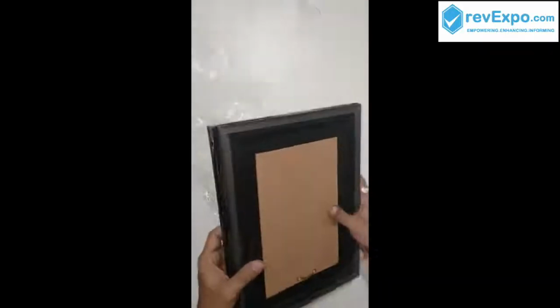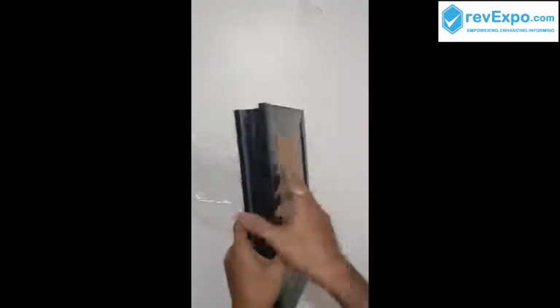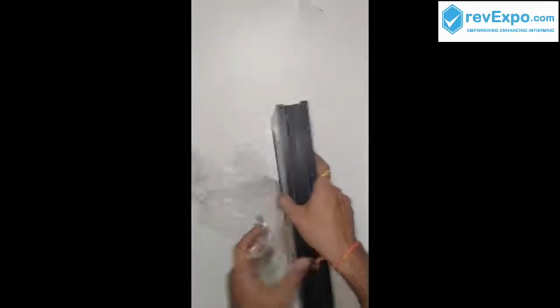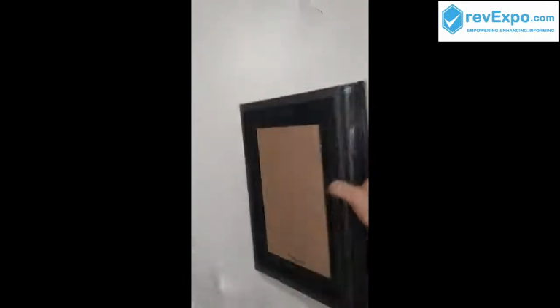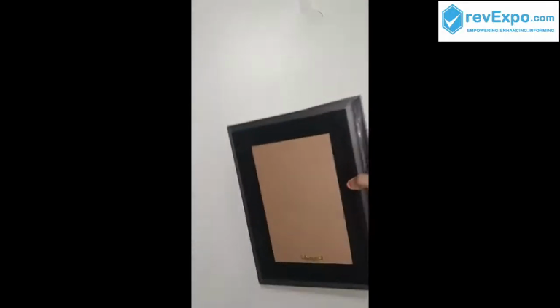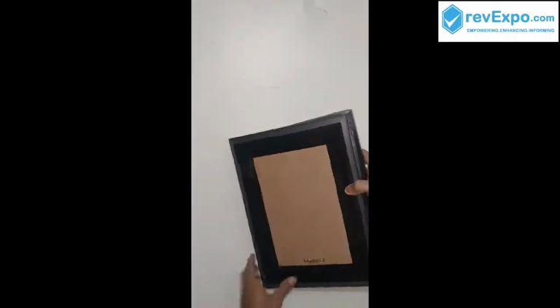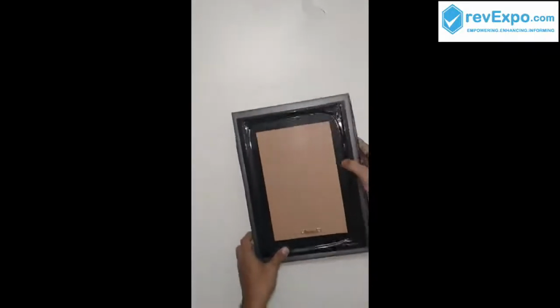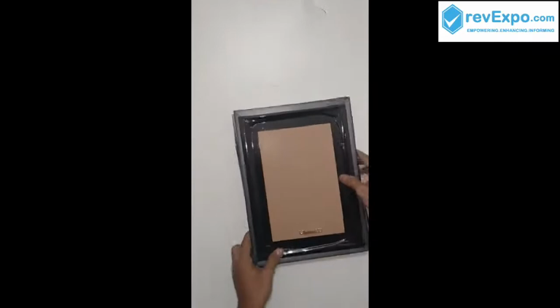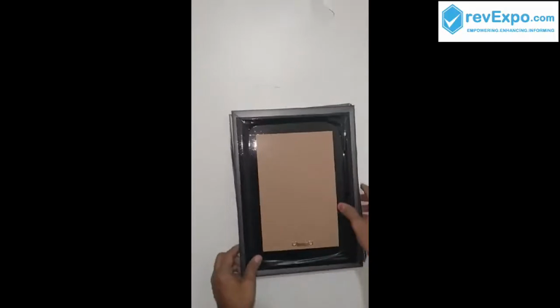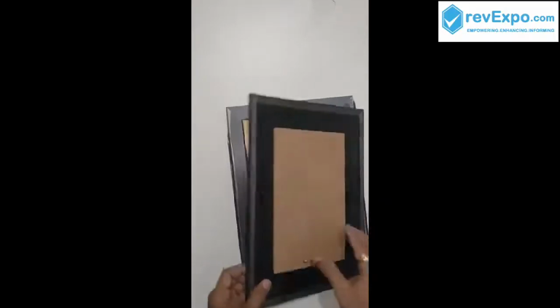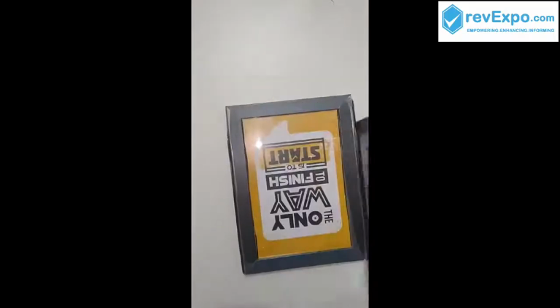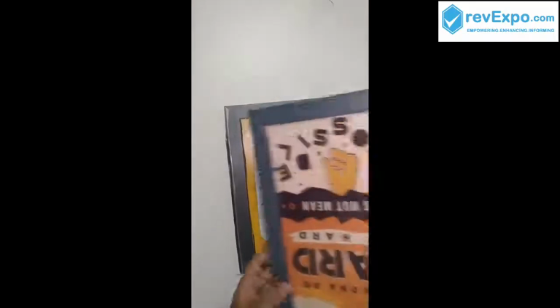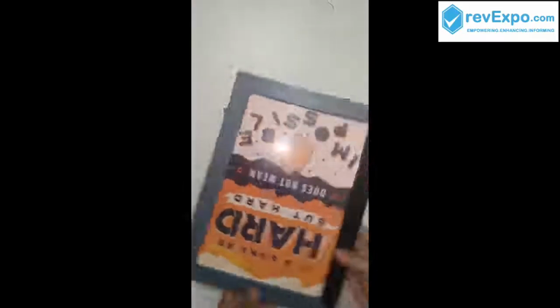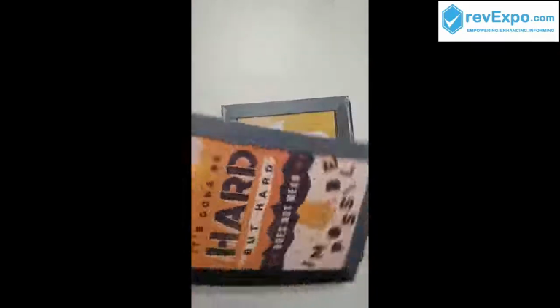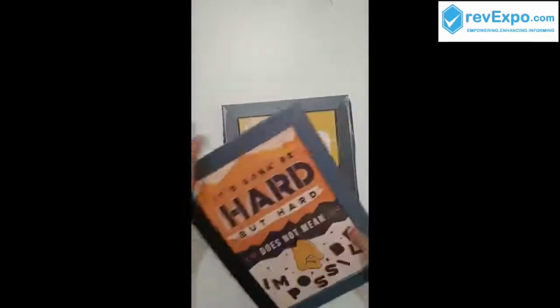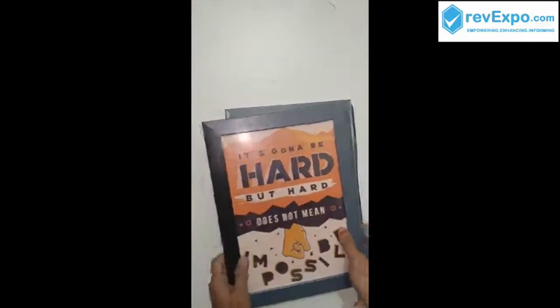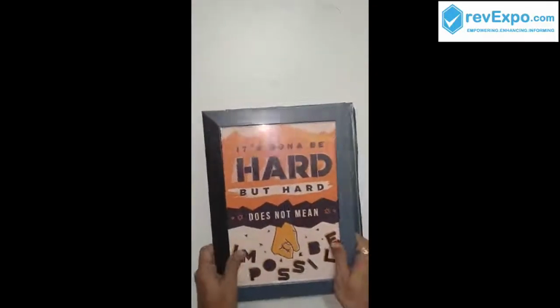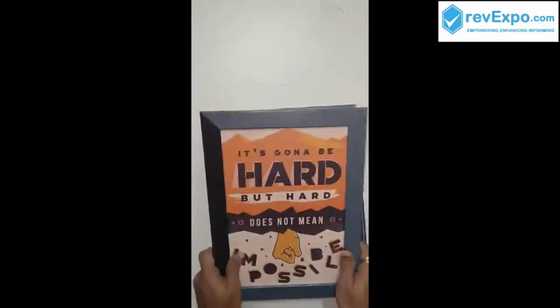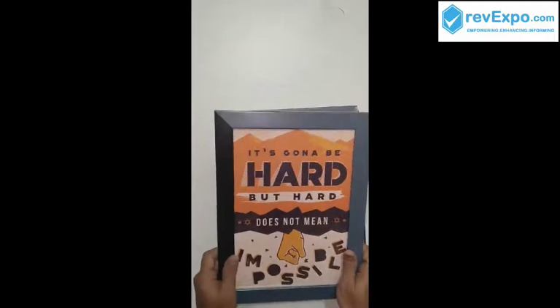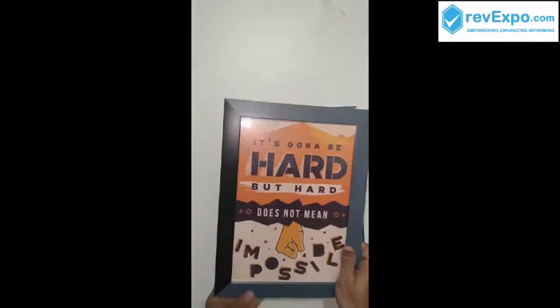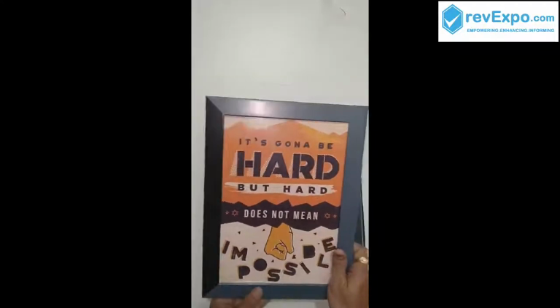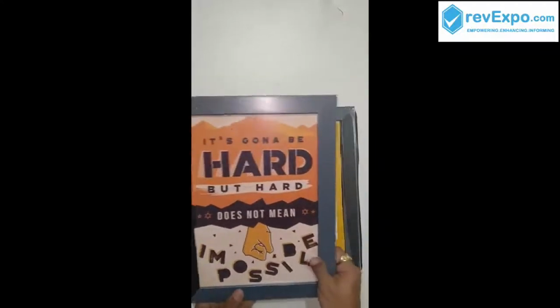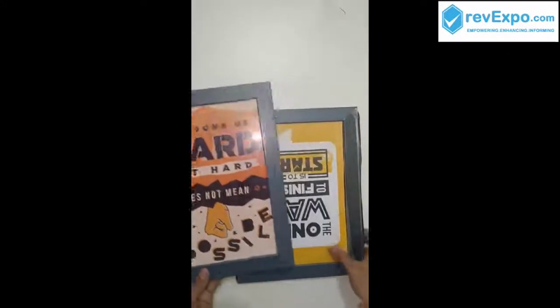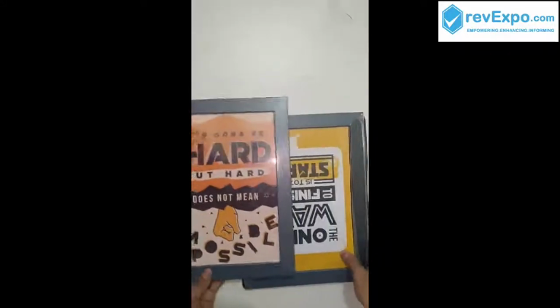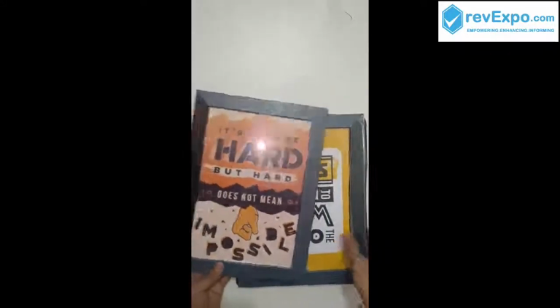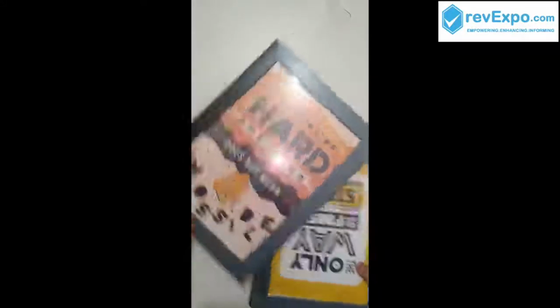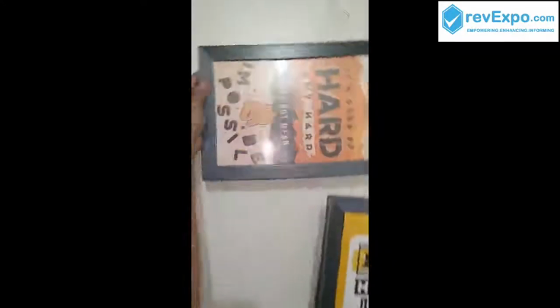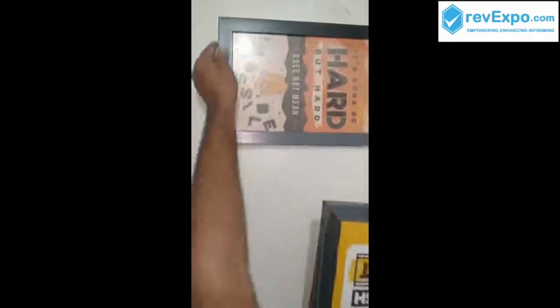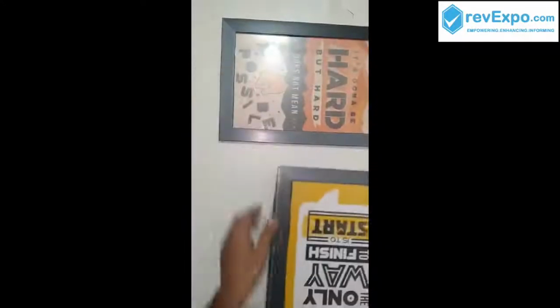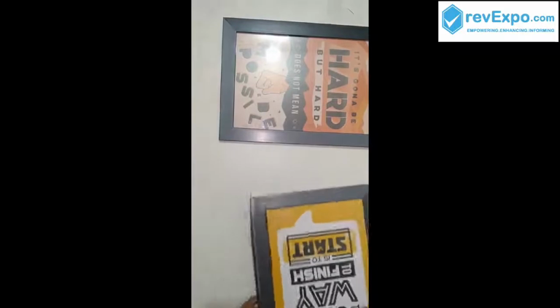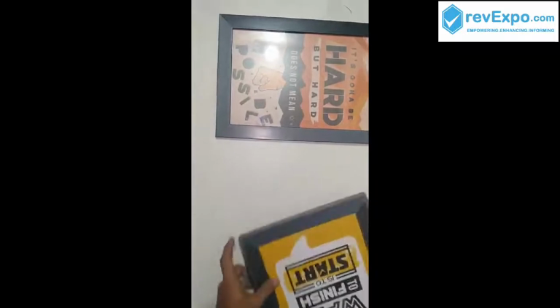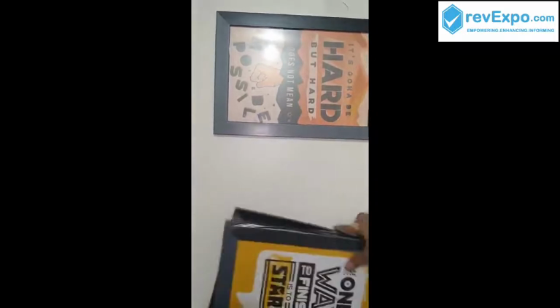We have received these four frames. Let's see each and every one. This is the first one — "It's gonna be hard but hard does not mean impossible." This is a very emotional motivational quote.